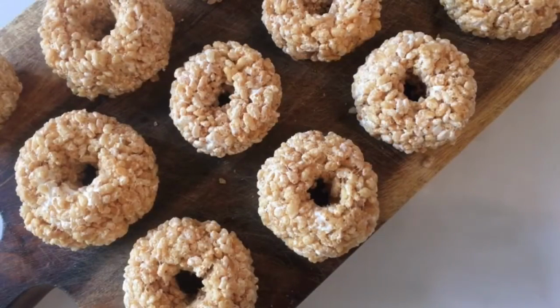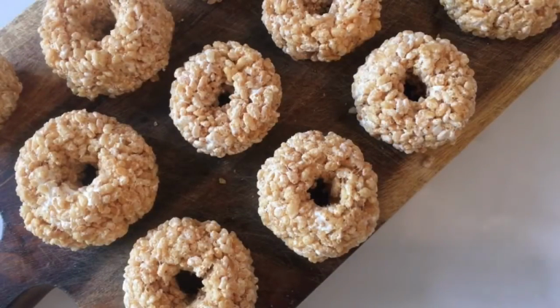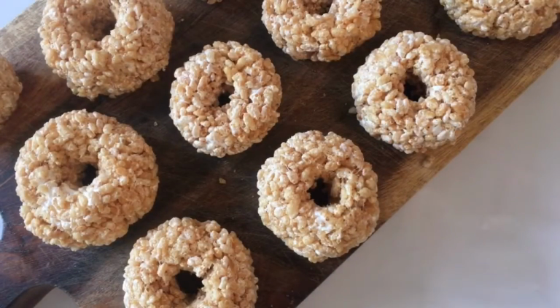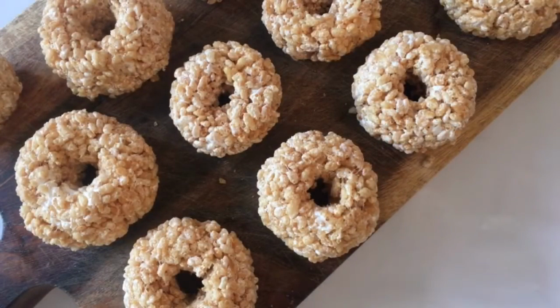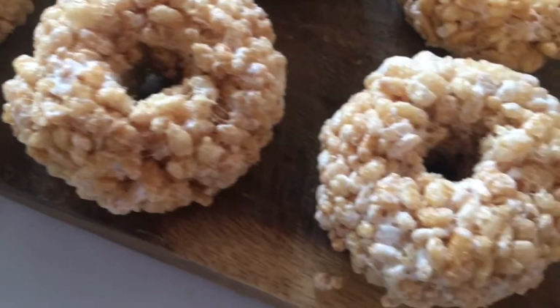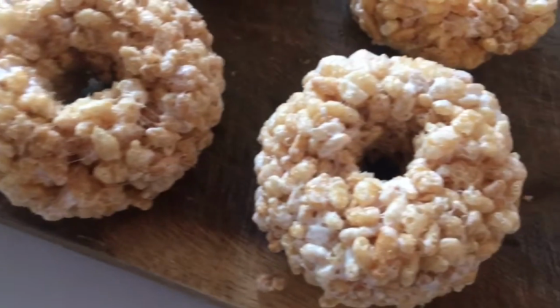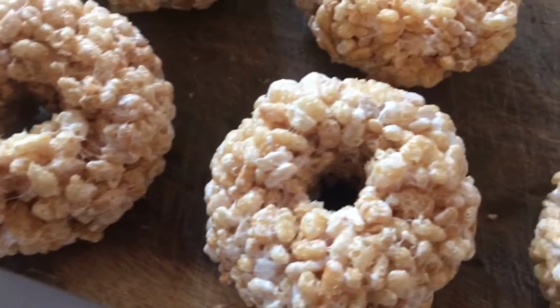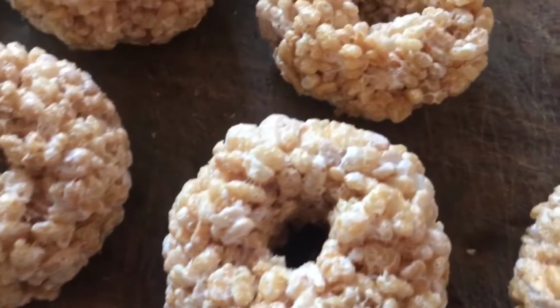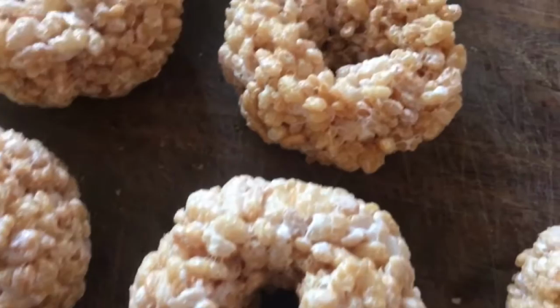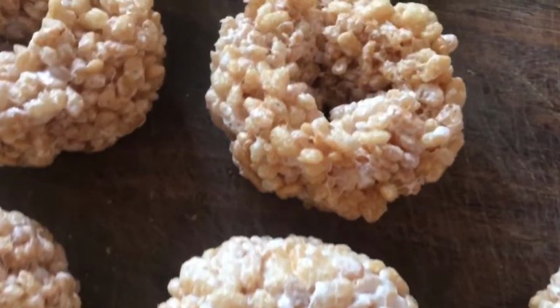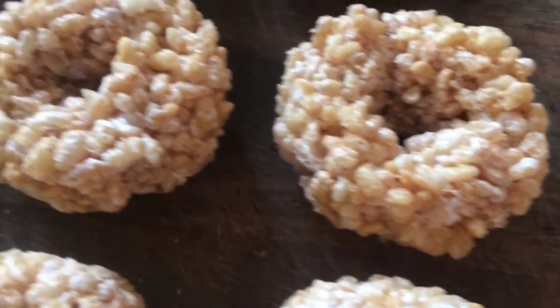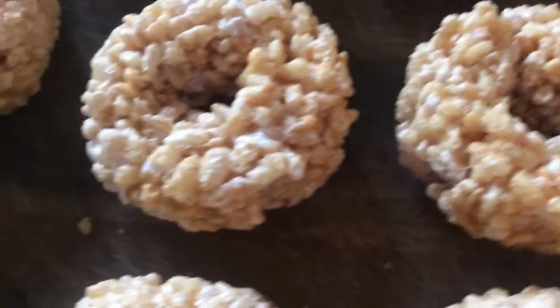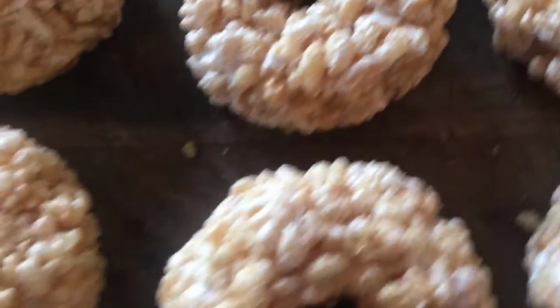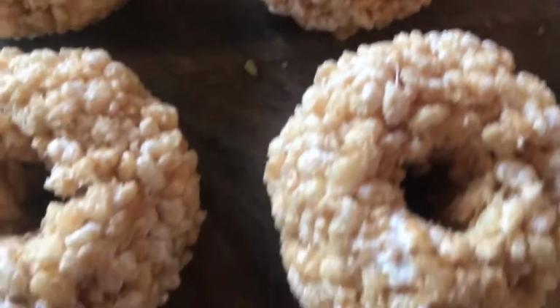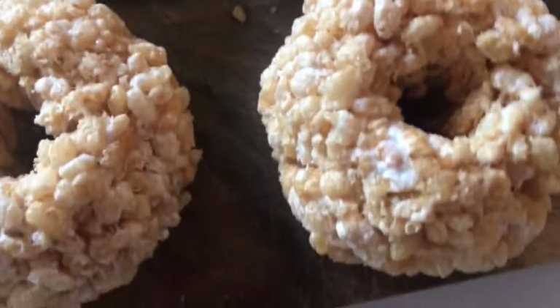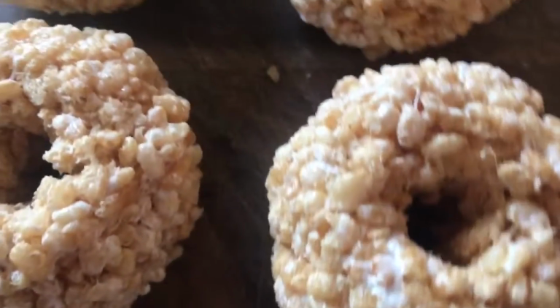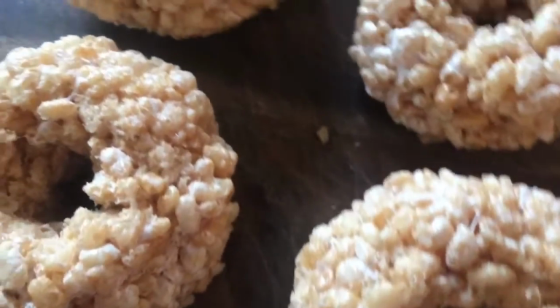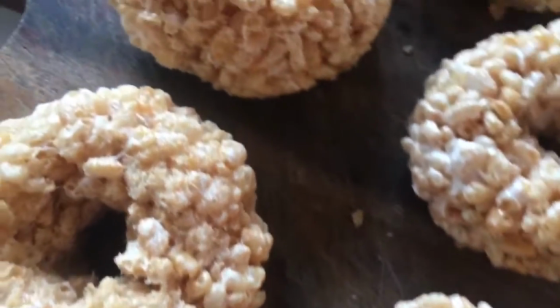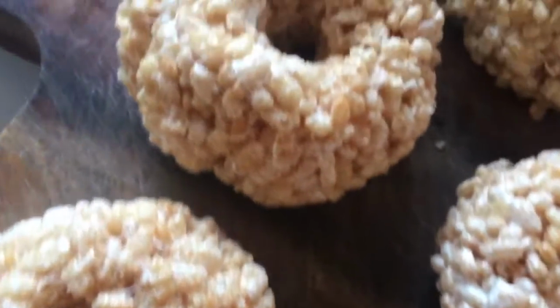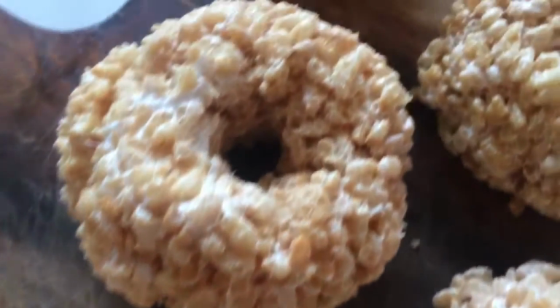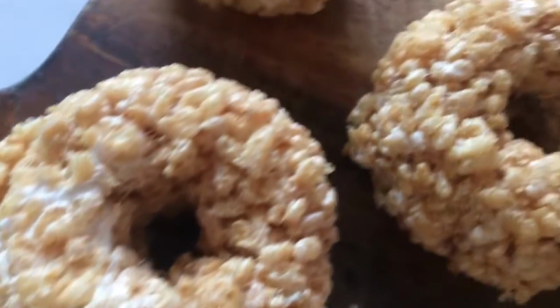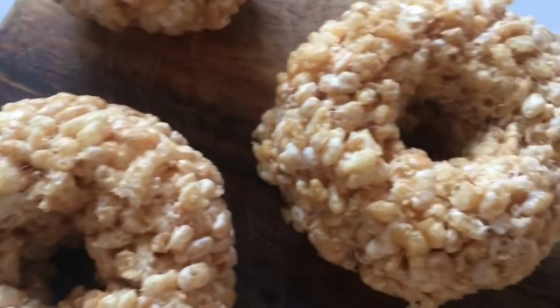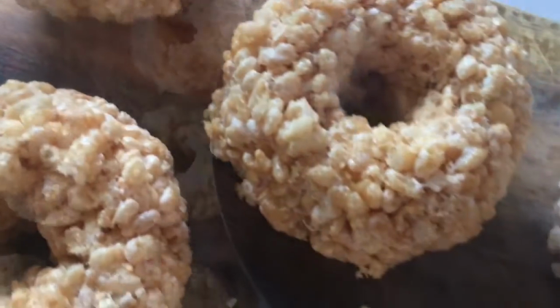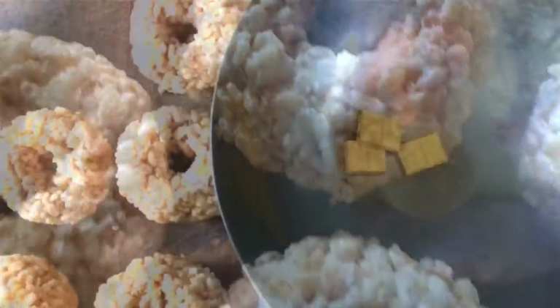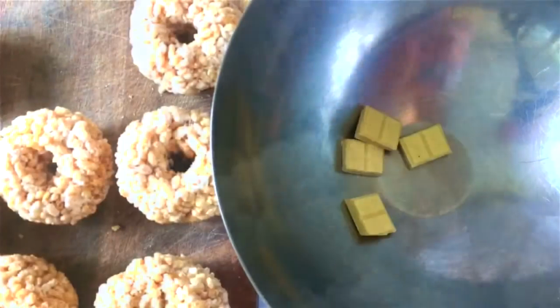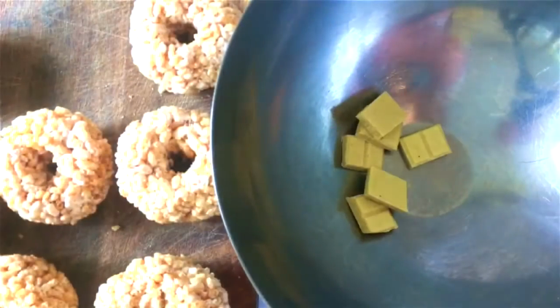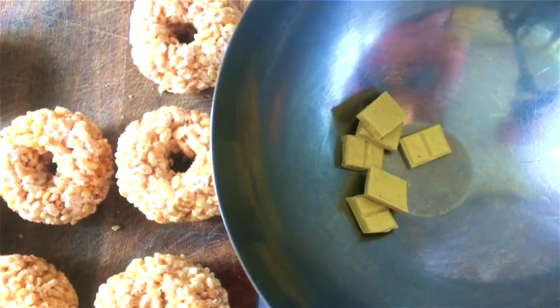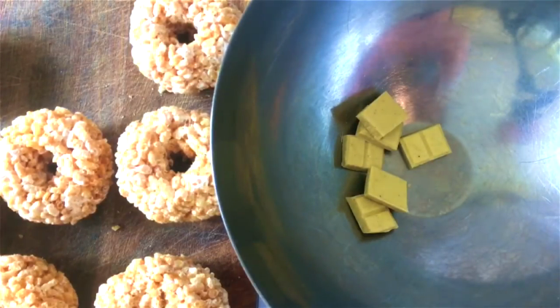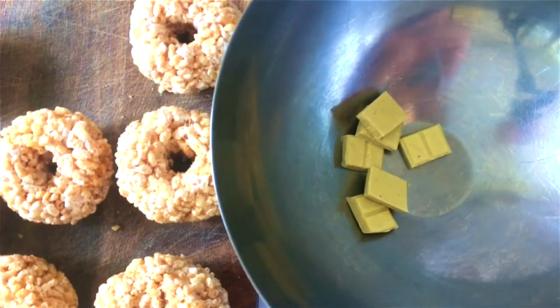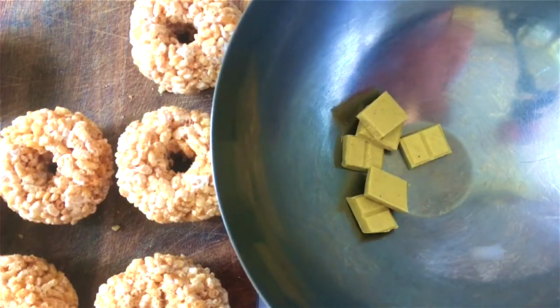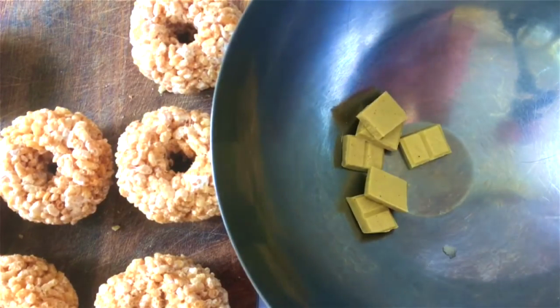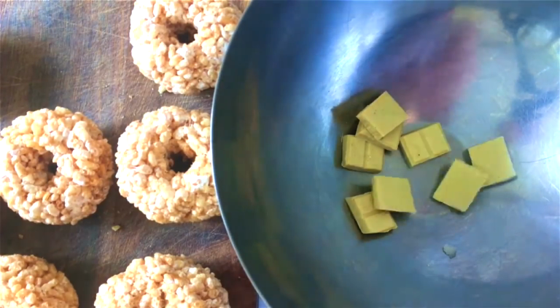A quick tip: put some coconut oil on your hands — it stops all the marshmallow sticking to you. Once they're all done, set them aside to set properly, and in the meantime you can melt down your white chocolate.